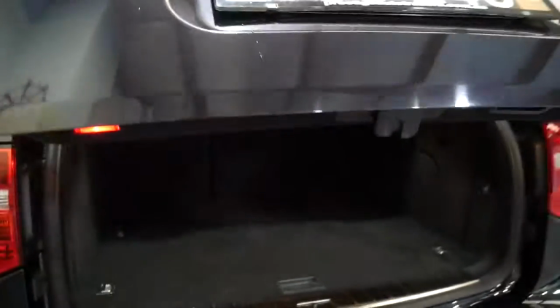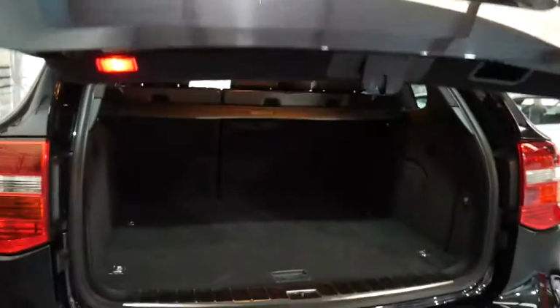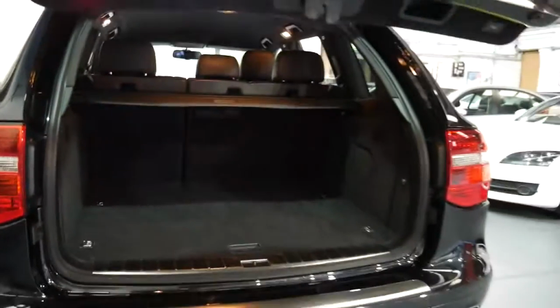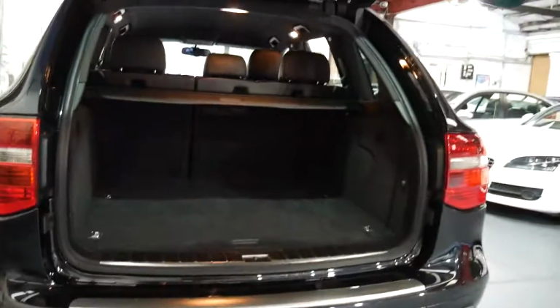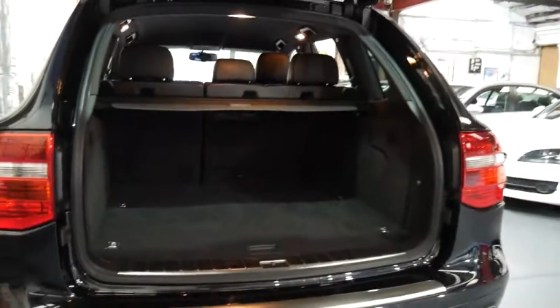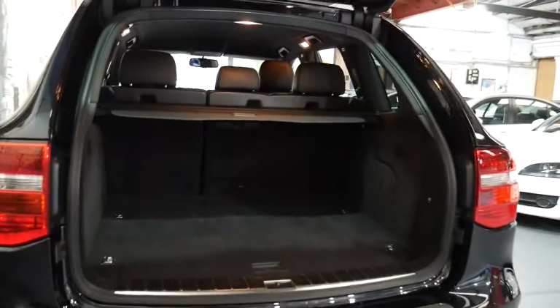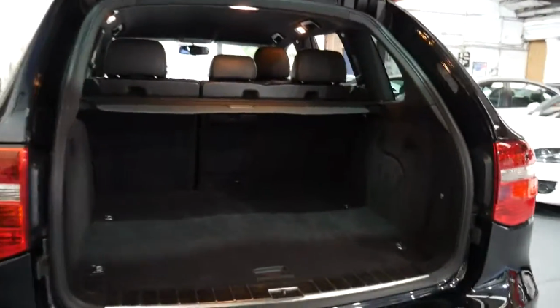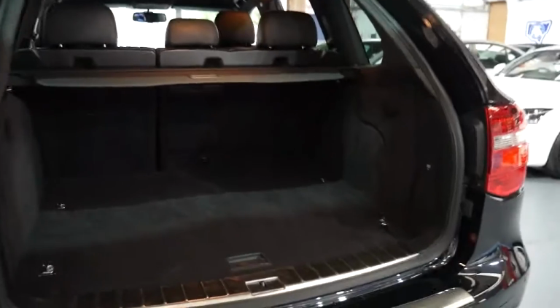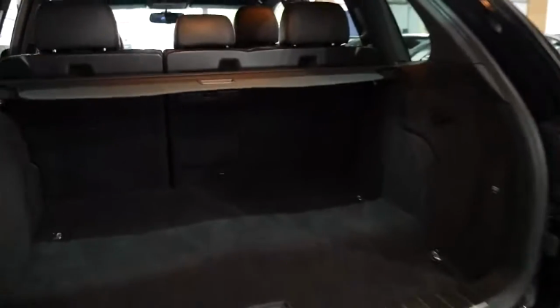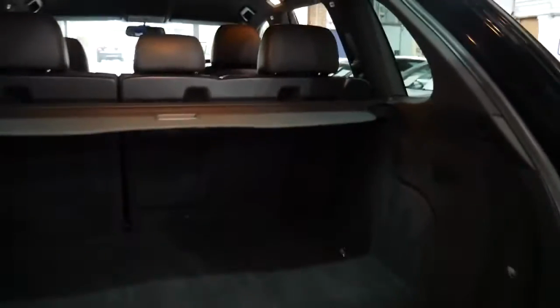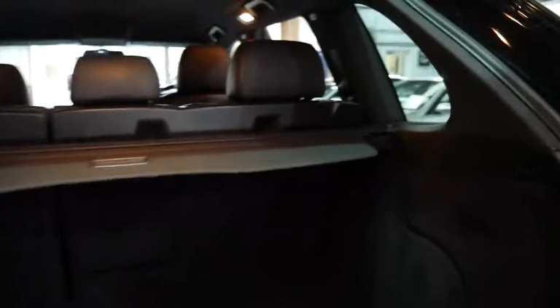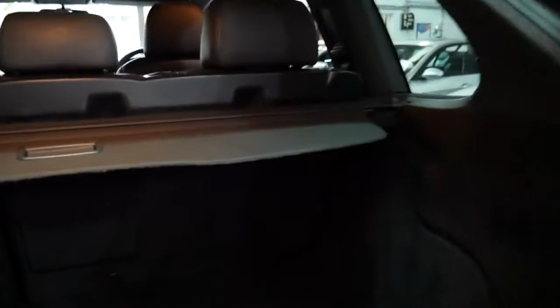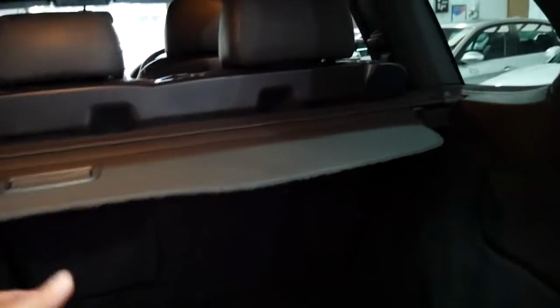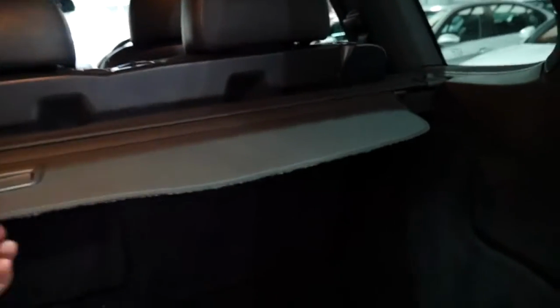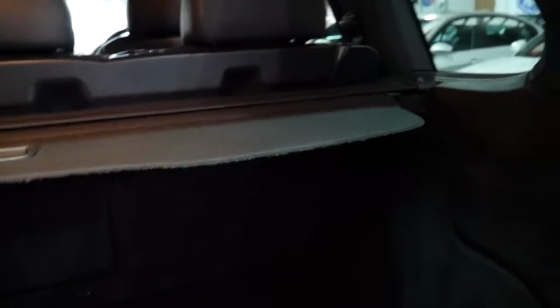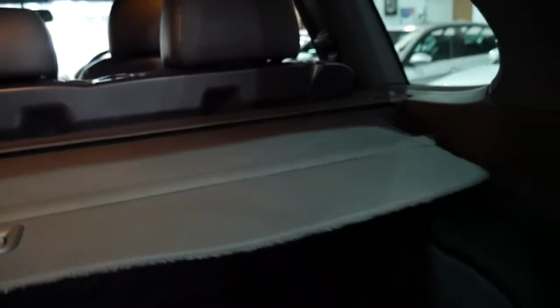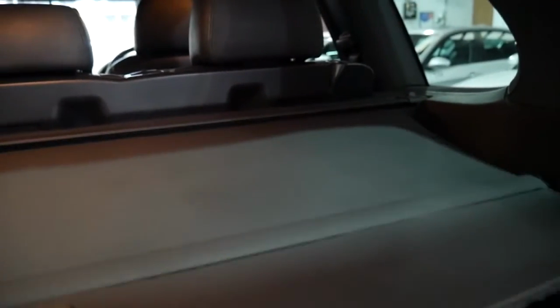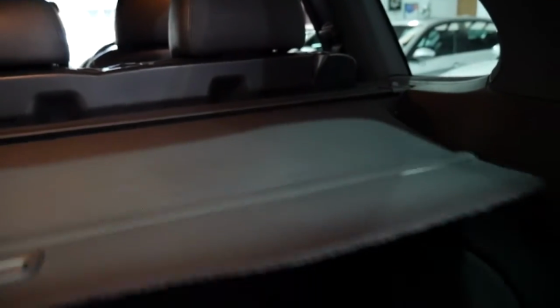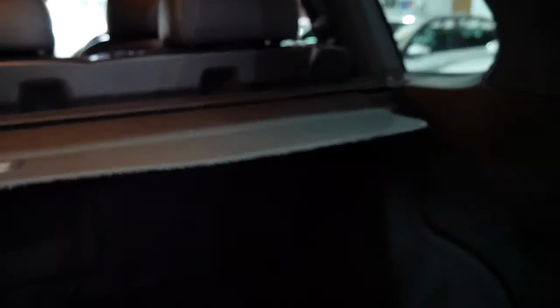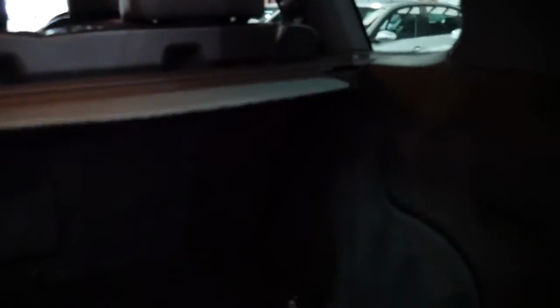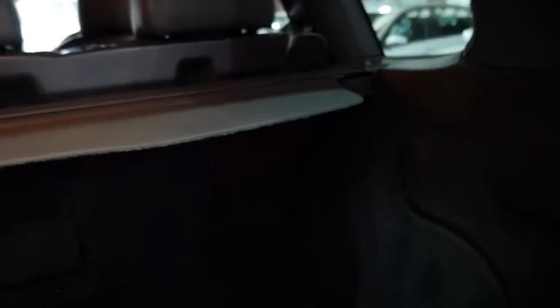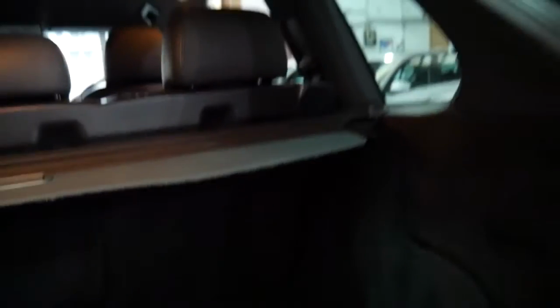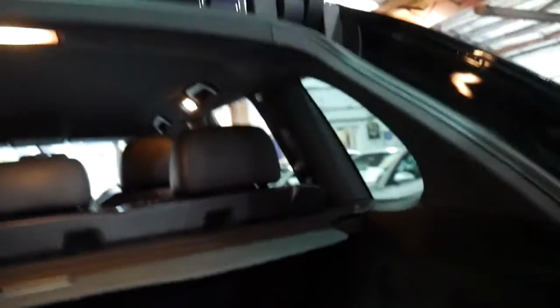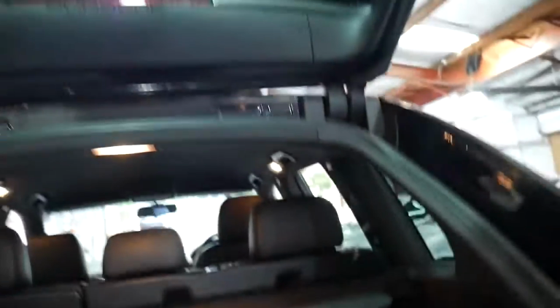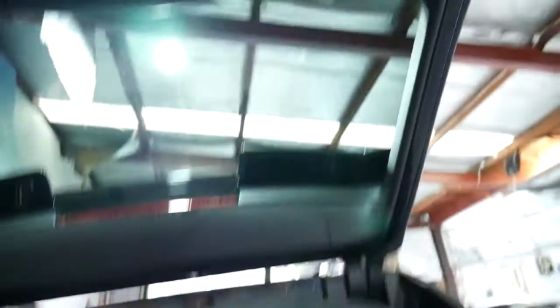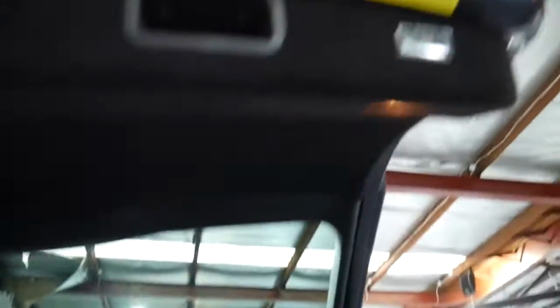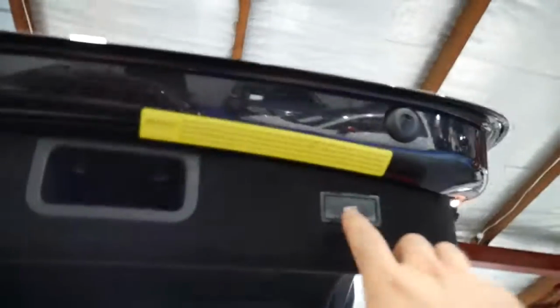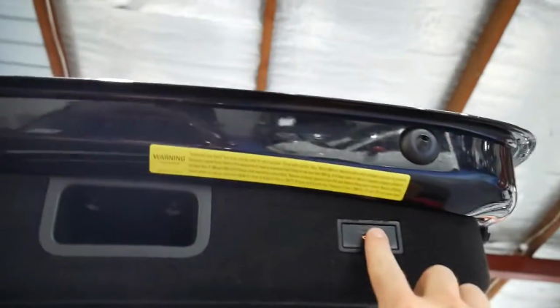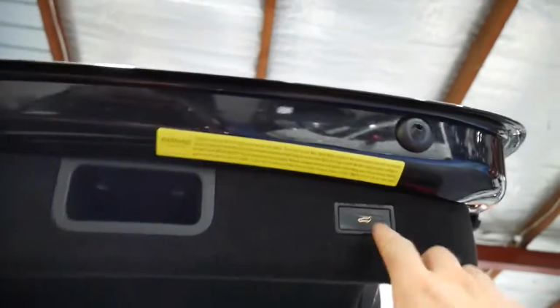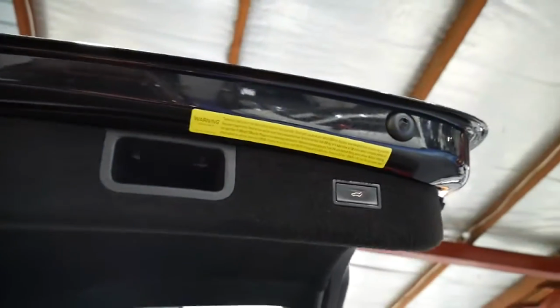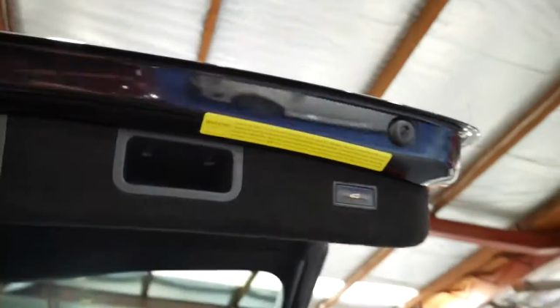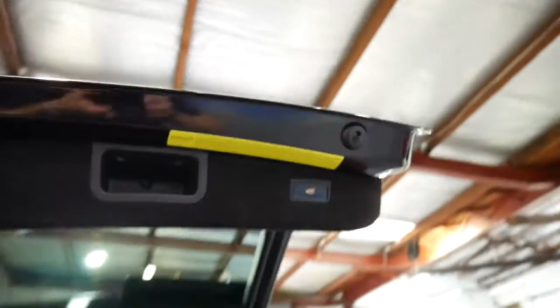It's got an electric boot which was also an extra. It's got the rear luggage cover, and with the click of a button we'll close the back boot.